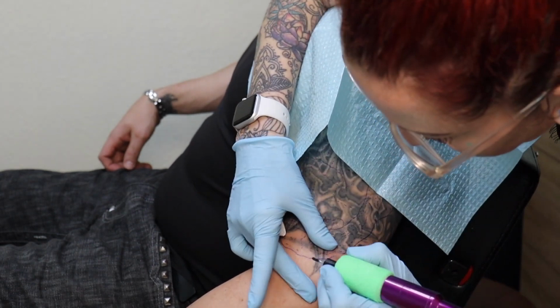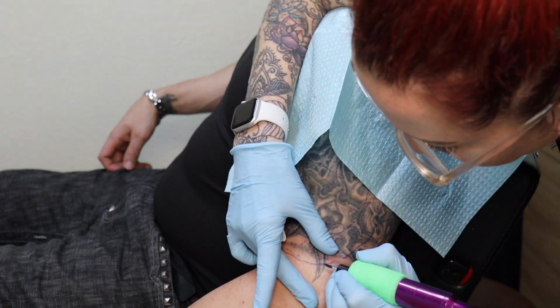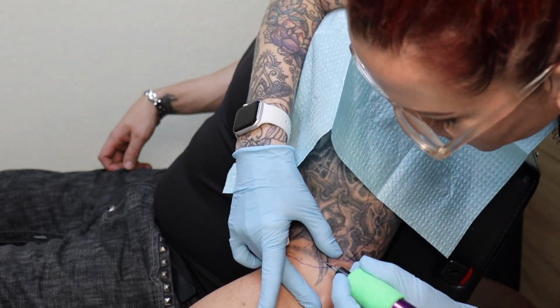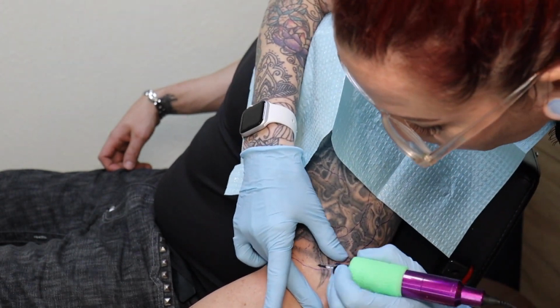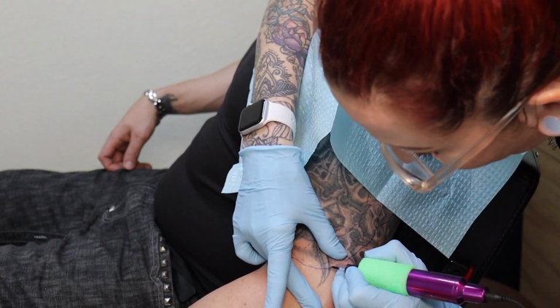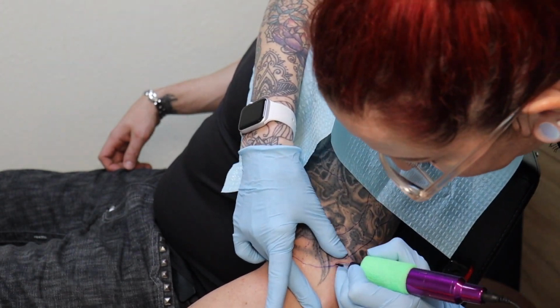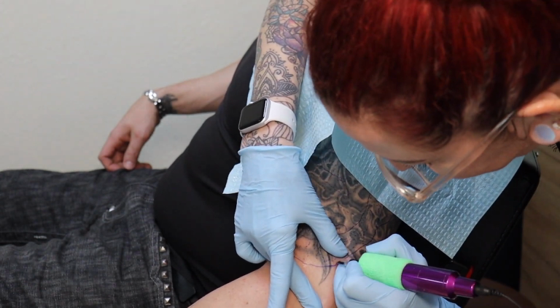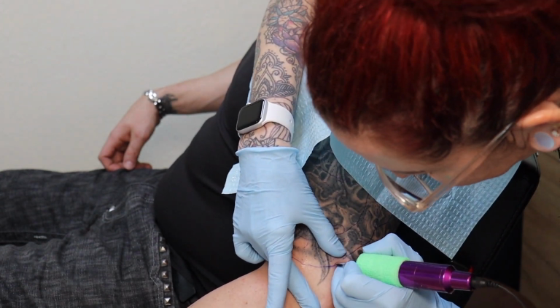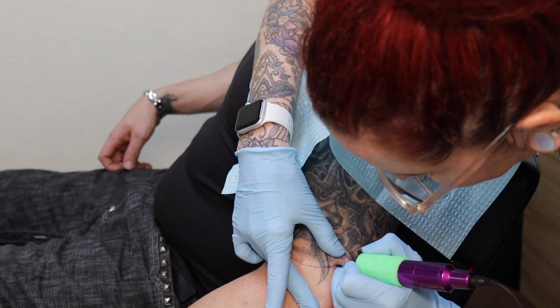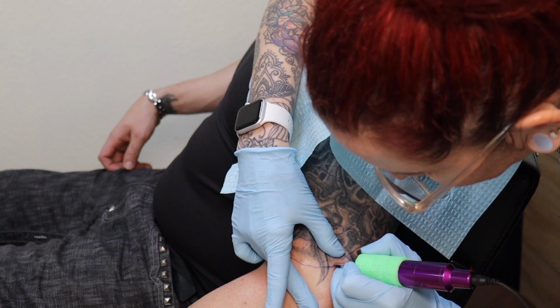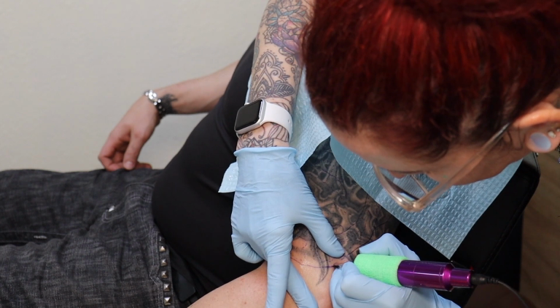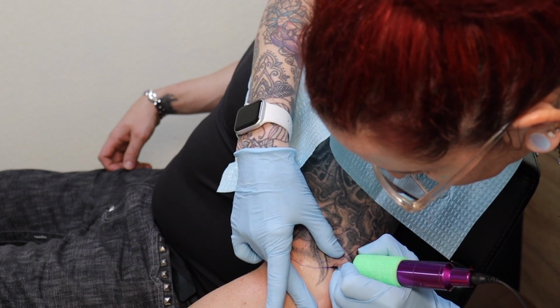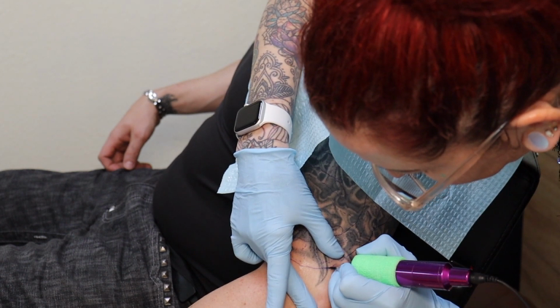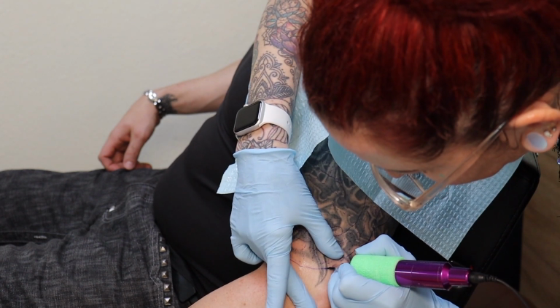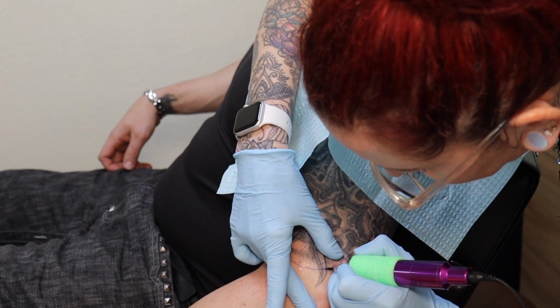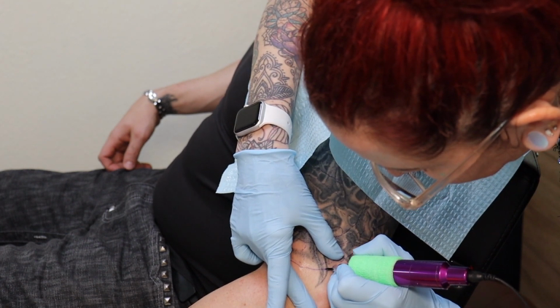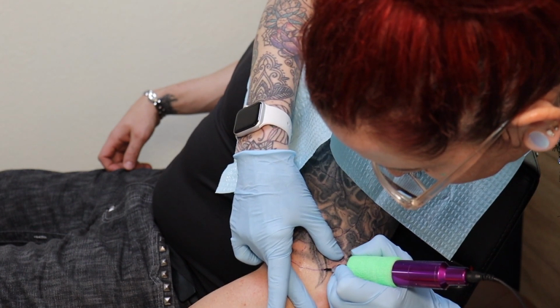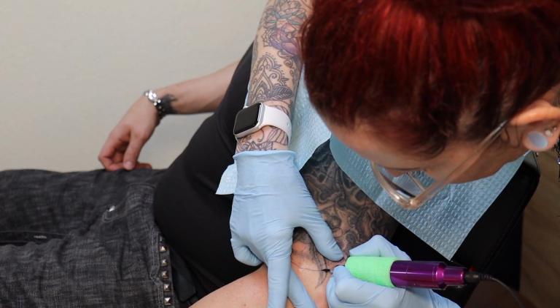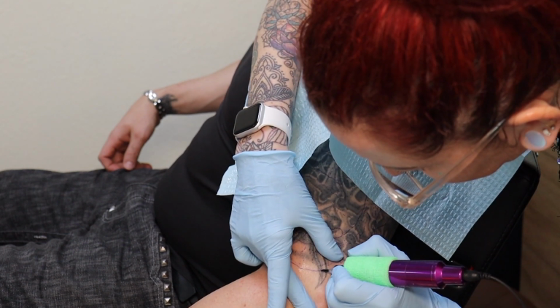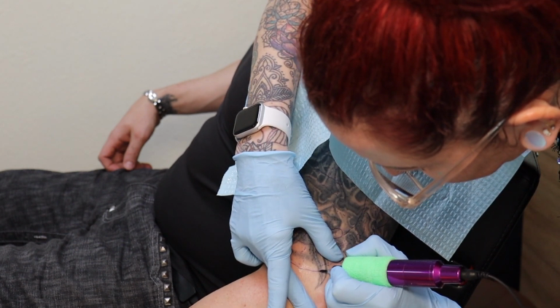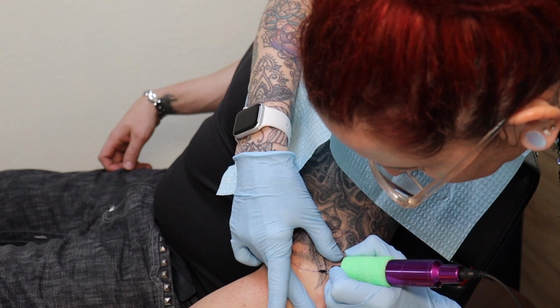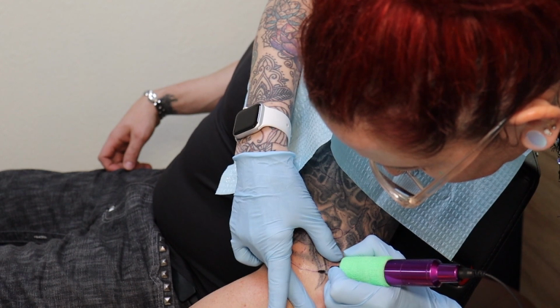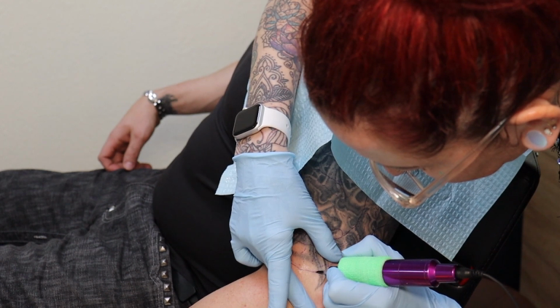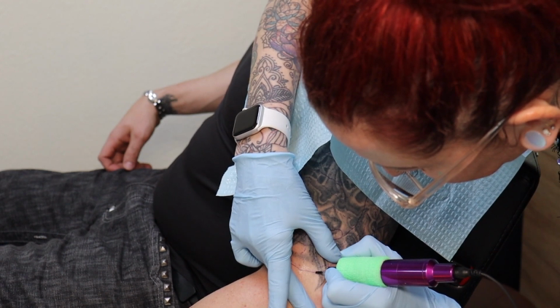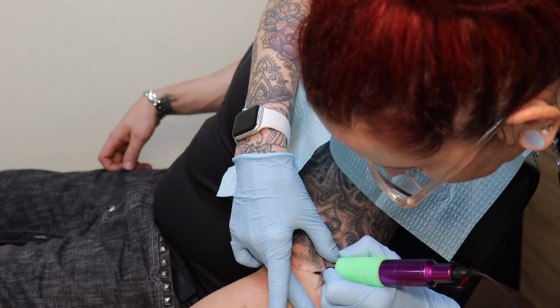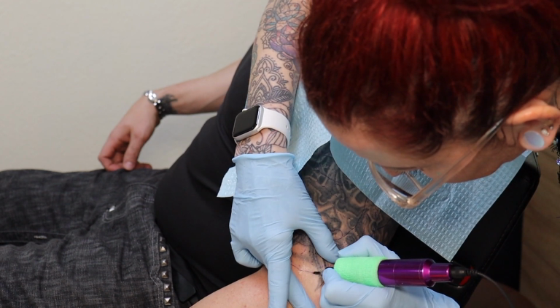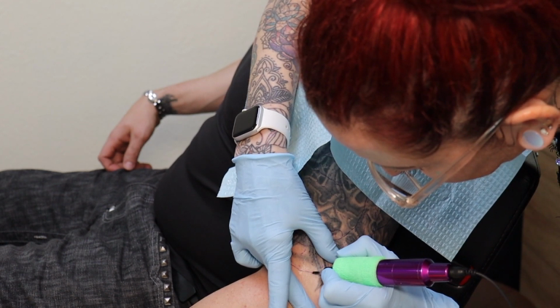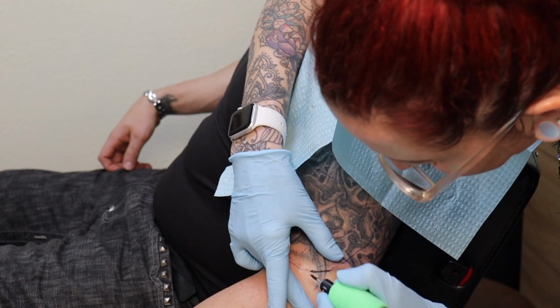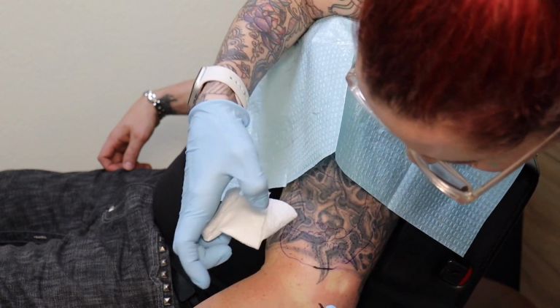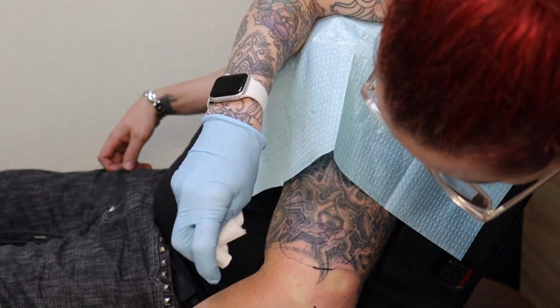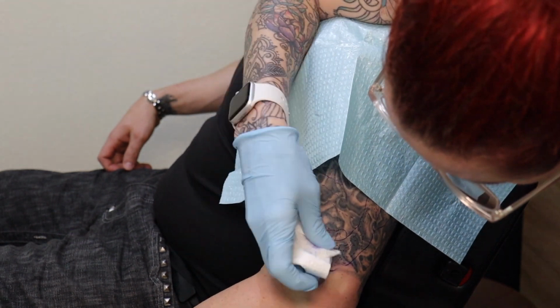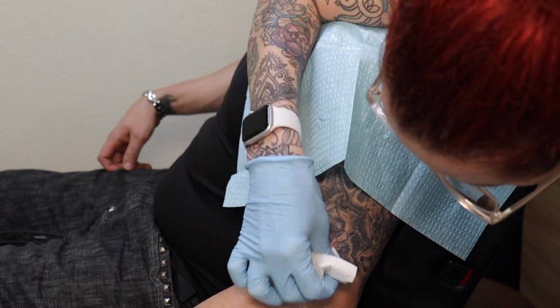Even though he is a tattoo artist and he works with me — I've been working with him for about three months or so — we decided it was time to cover up some of those old tattoos and make his arm look better. I also really enjoy the challenge of a good cover up. Not all artists like to do cover ups, but I enjoy it. I think it's a really good challenge. So what we went with was a samurai skull.